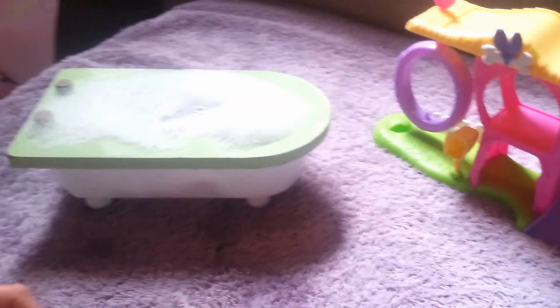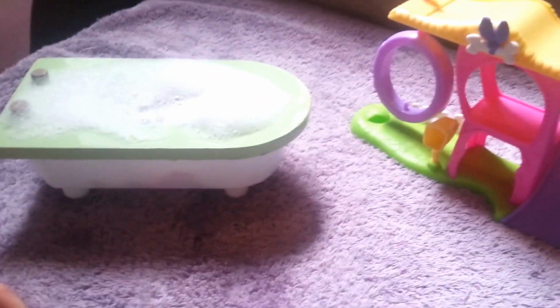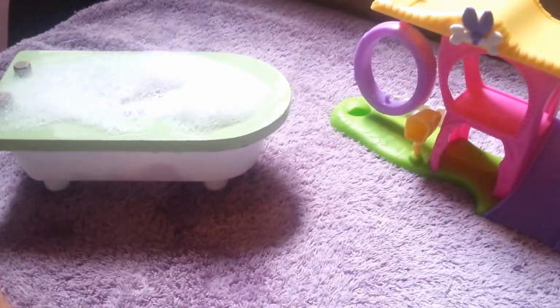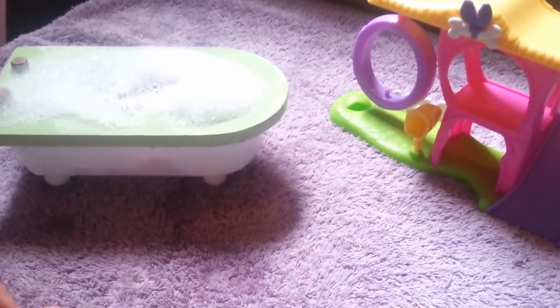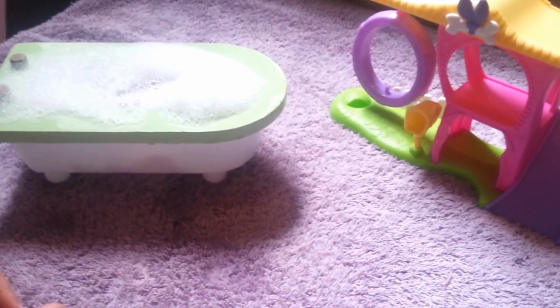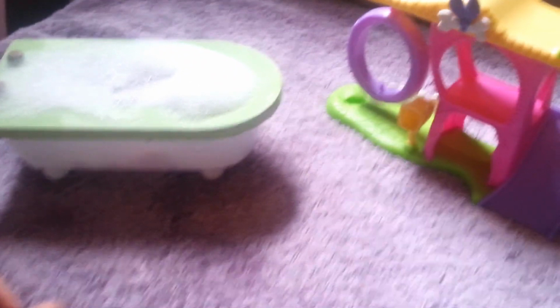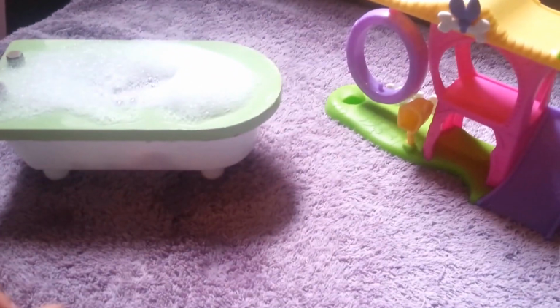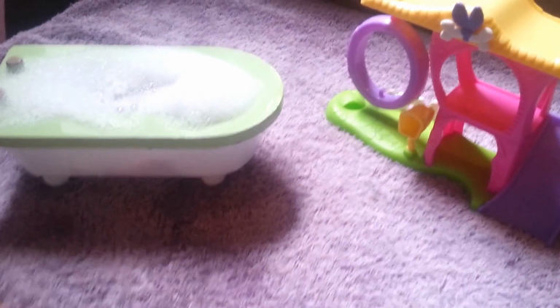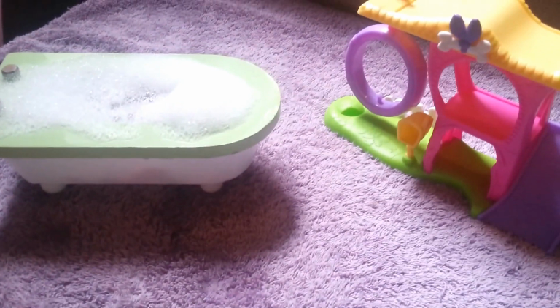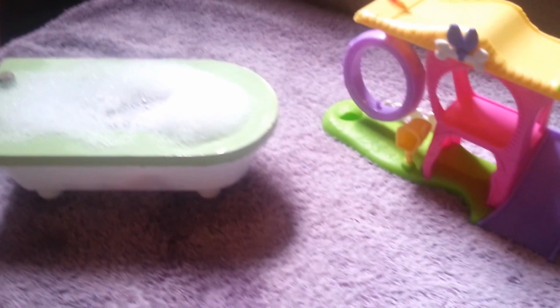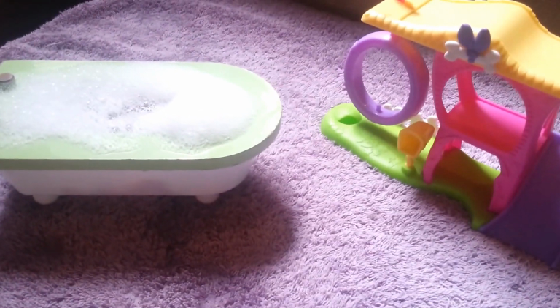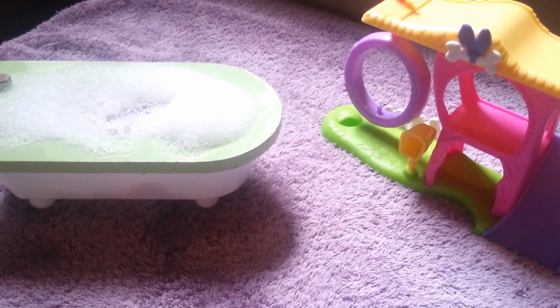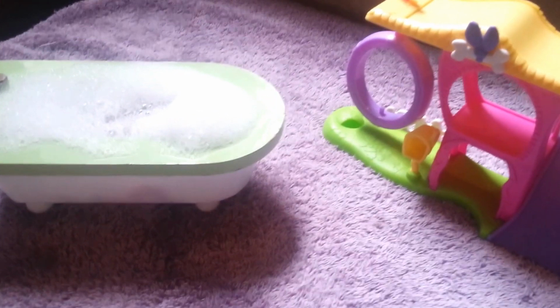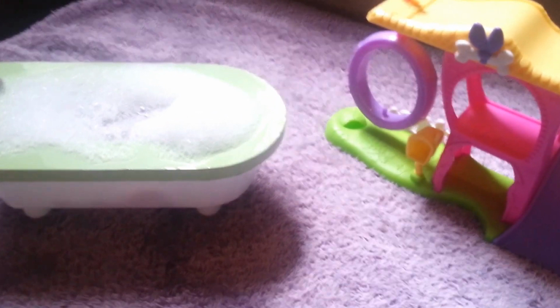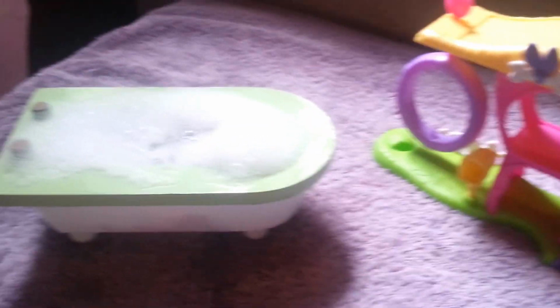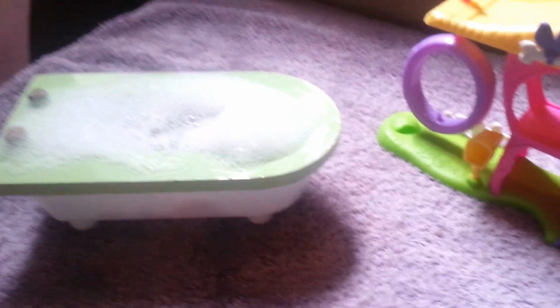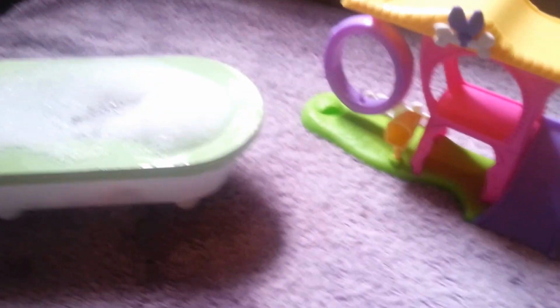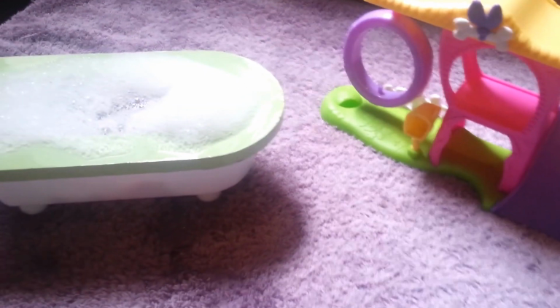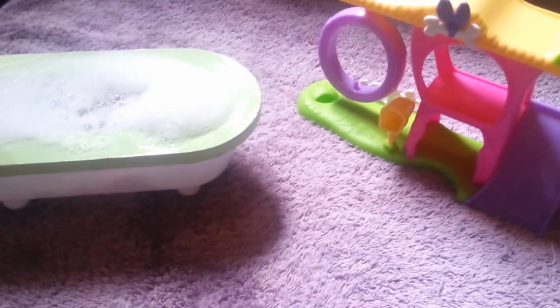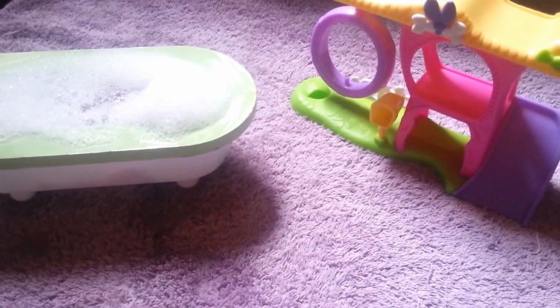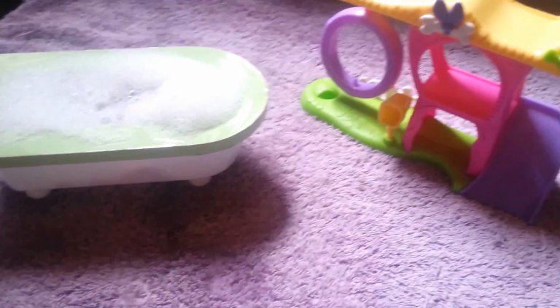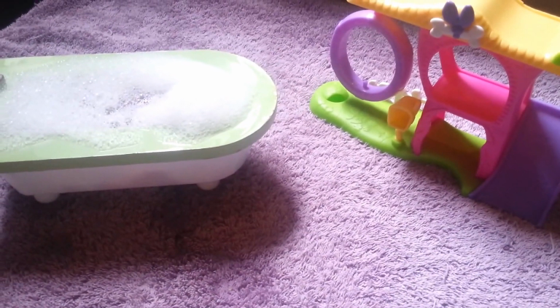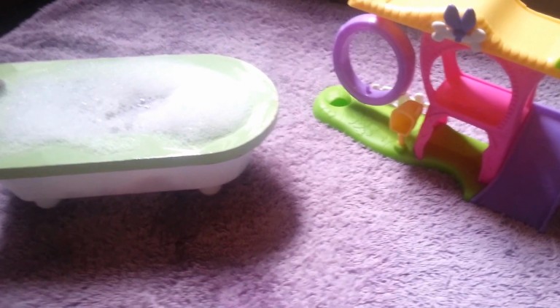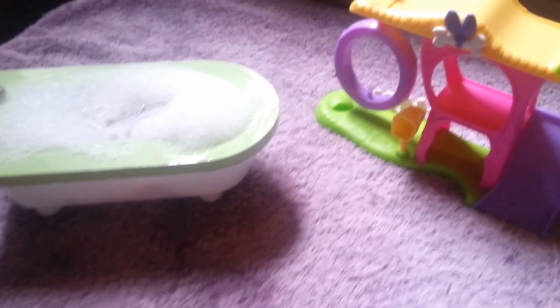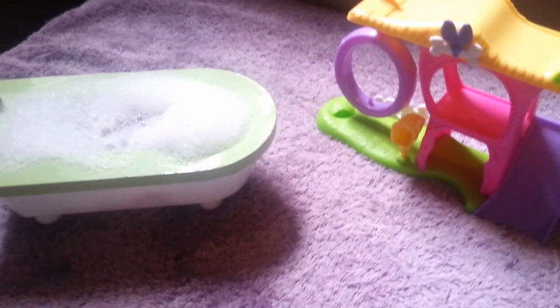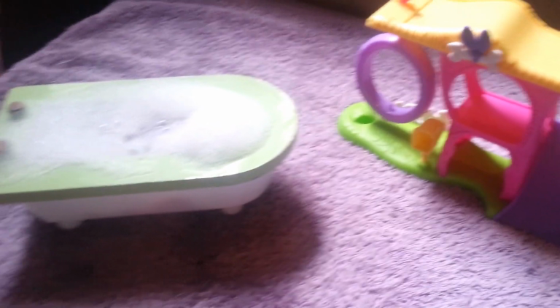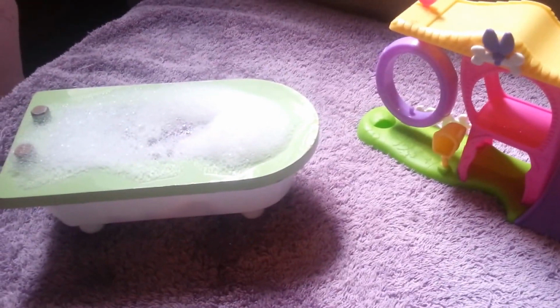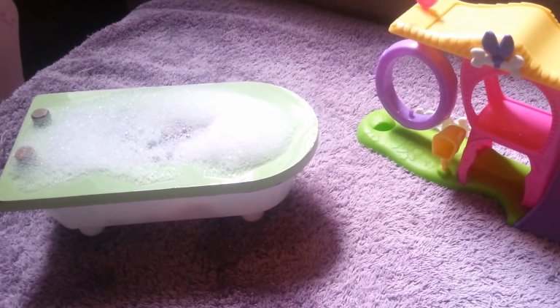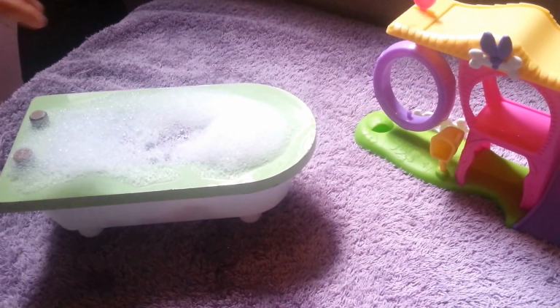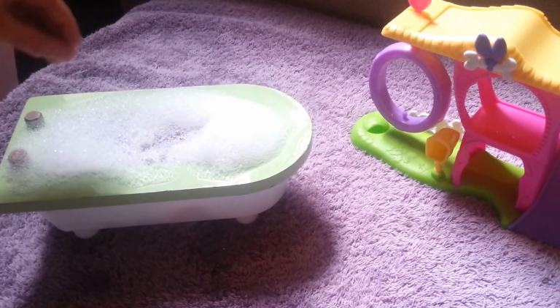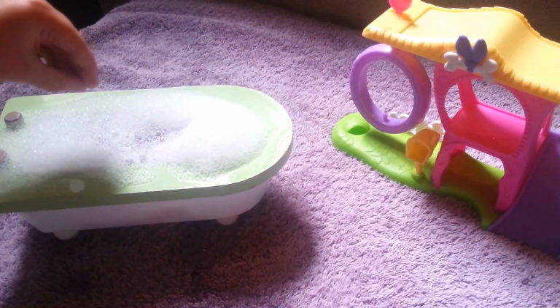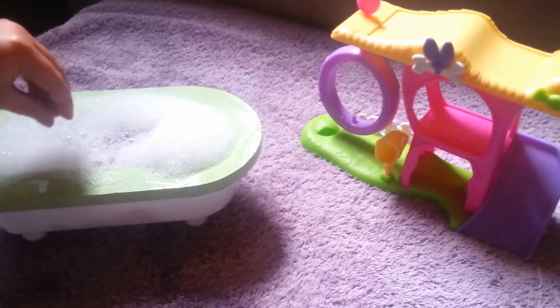Shopkins were dirty, so I had to give them a bath. Look at those bubbles. They're all in there. Look at those bubbles. Let's see who's in there. Let's see if they had a good bath.